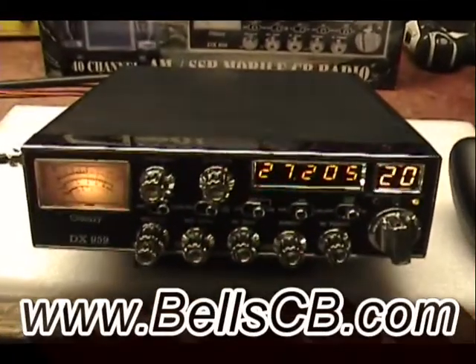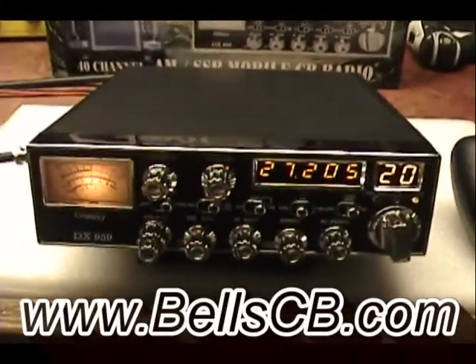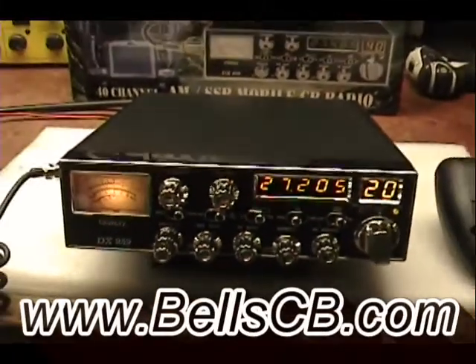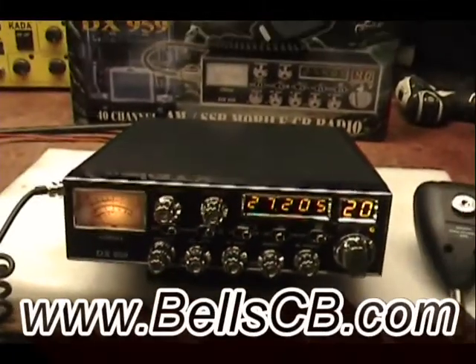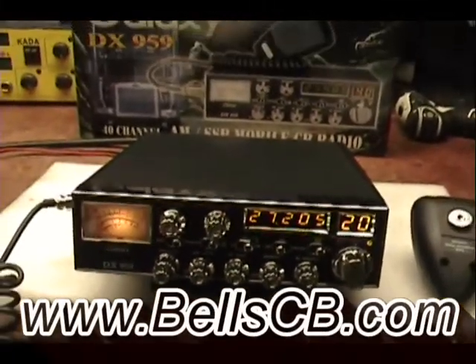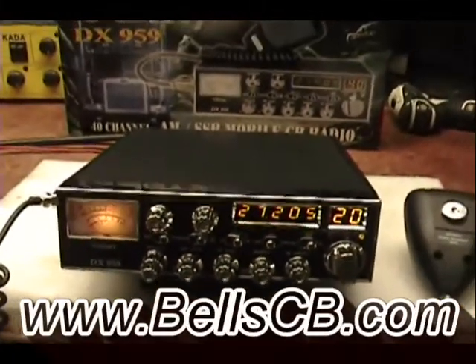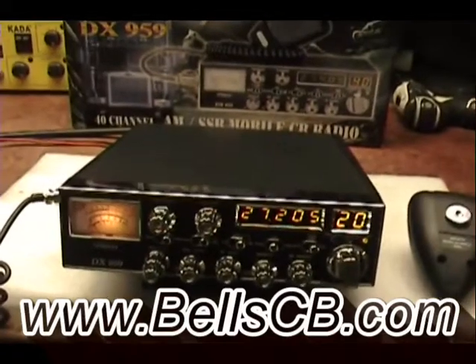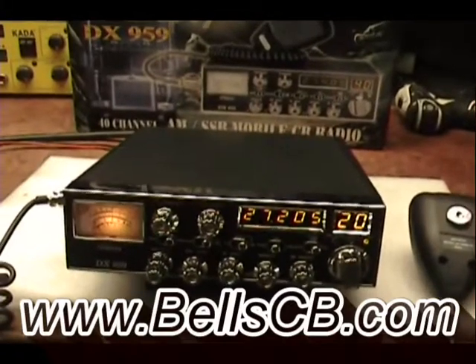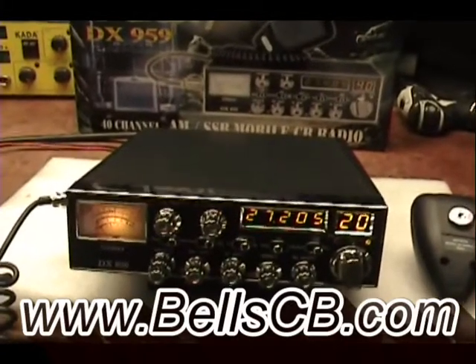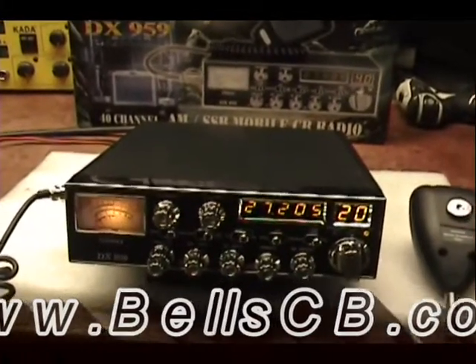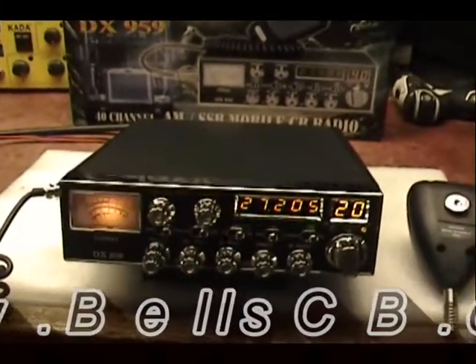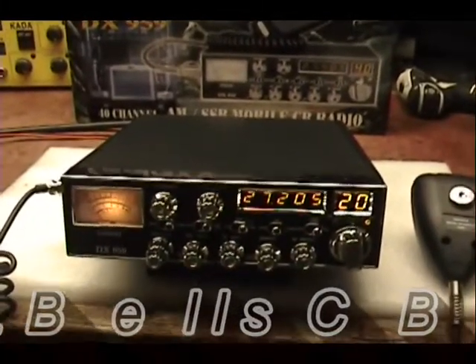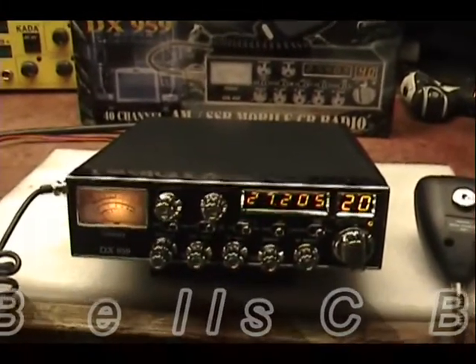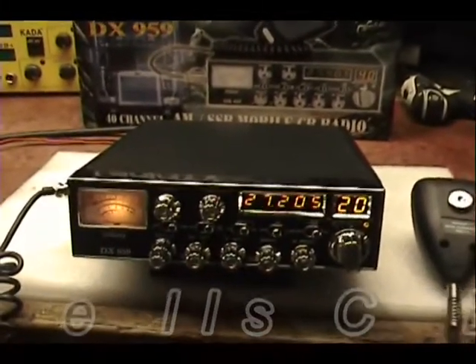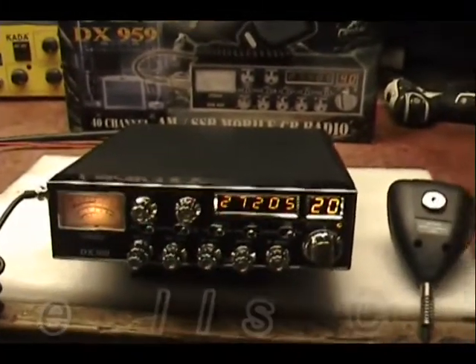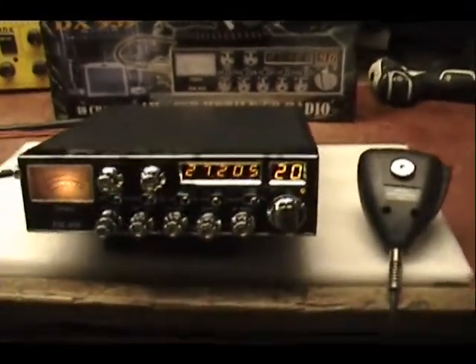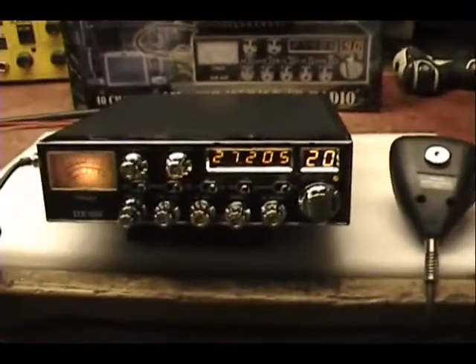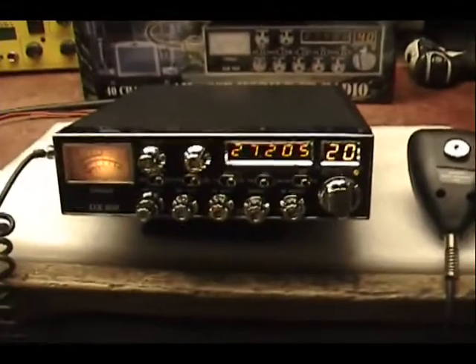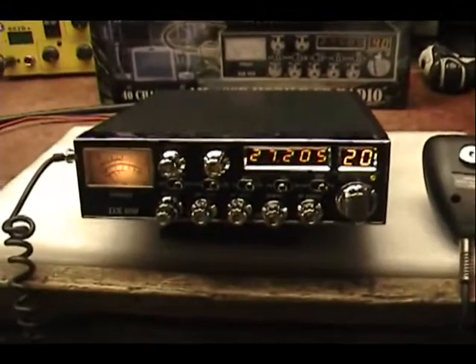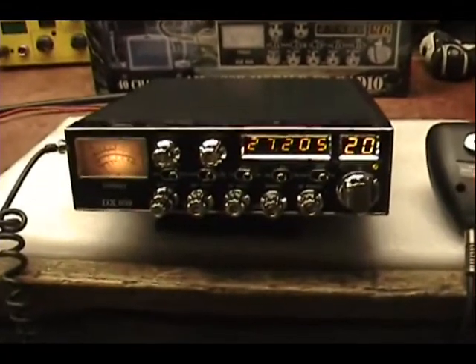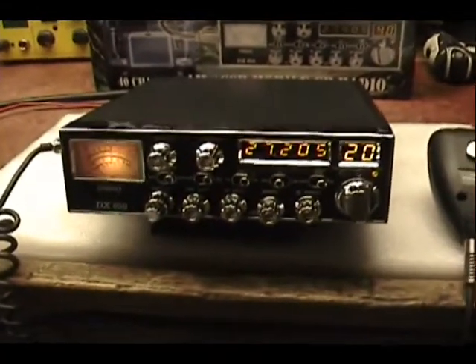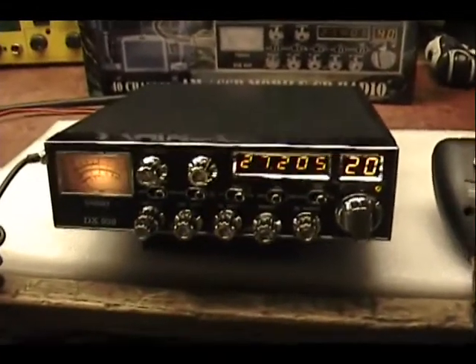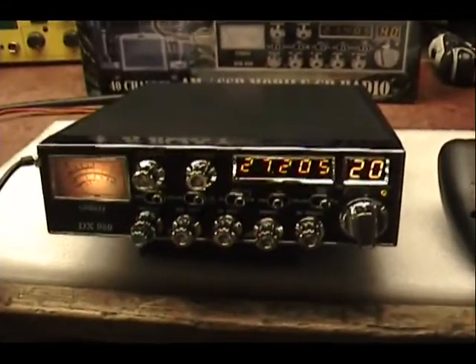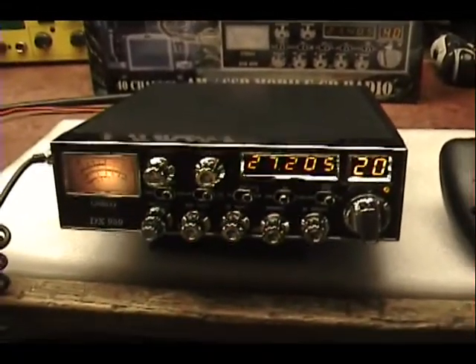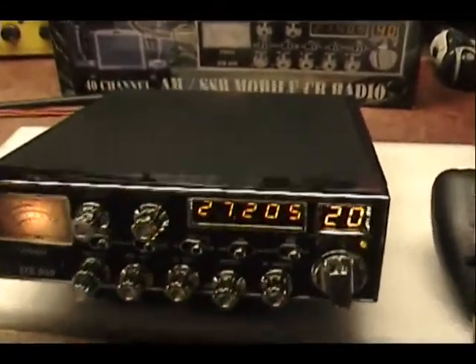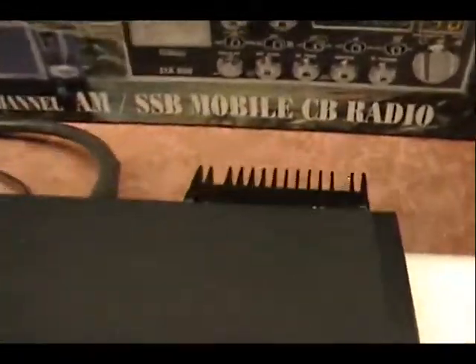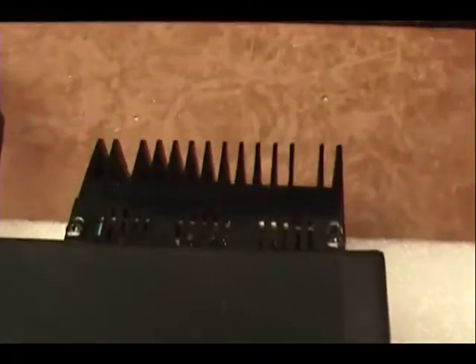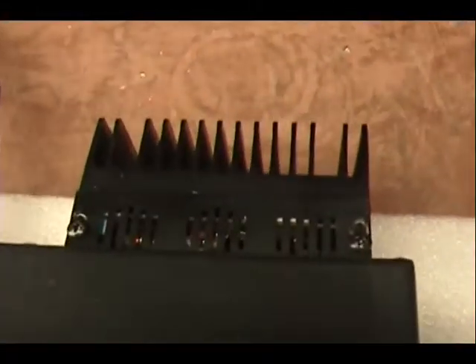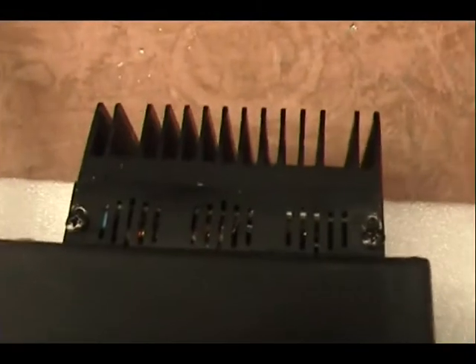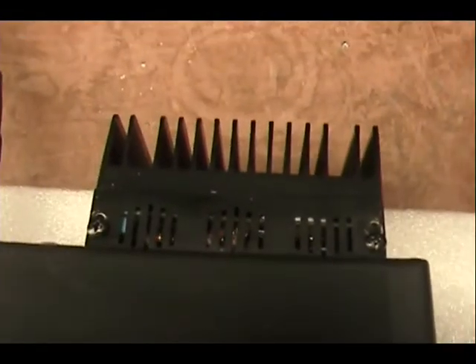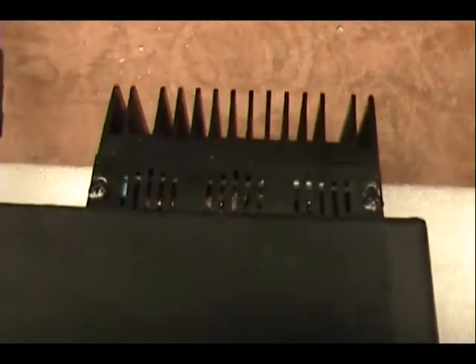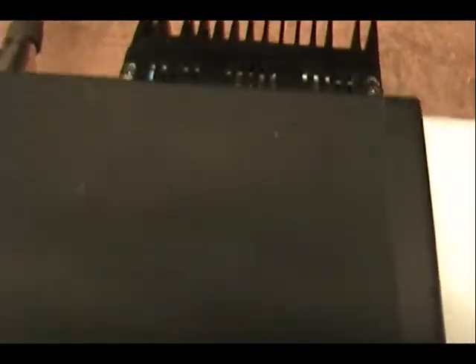Hello everybody and welcome to Bell CB. I've got a Galaxy DX959 — we call this the Pro RFX — done some professional alignments and tuning in here, receiver improvement mods, and the RFX75 on the back of the radio here.